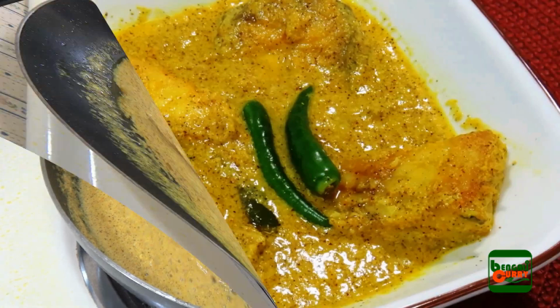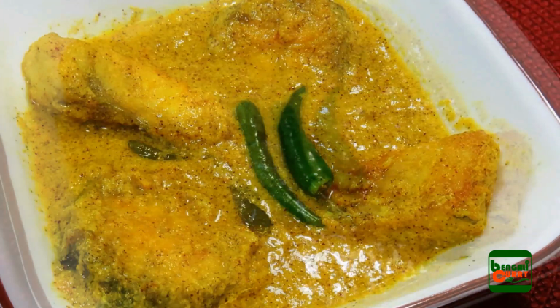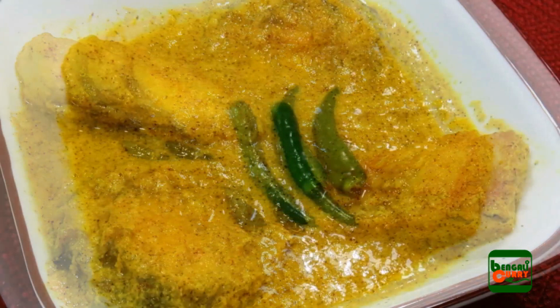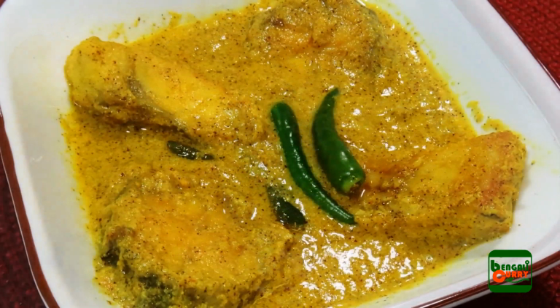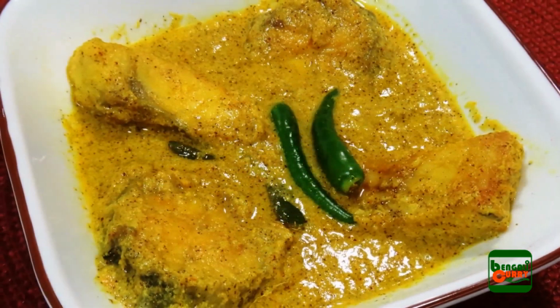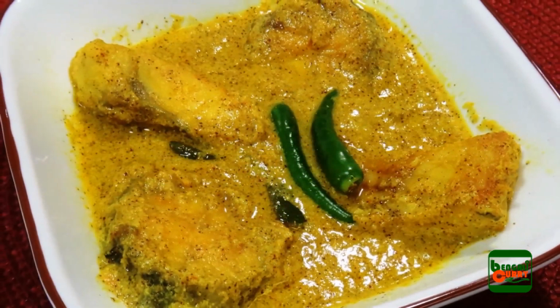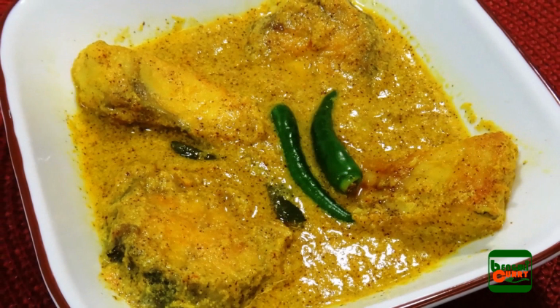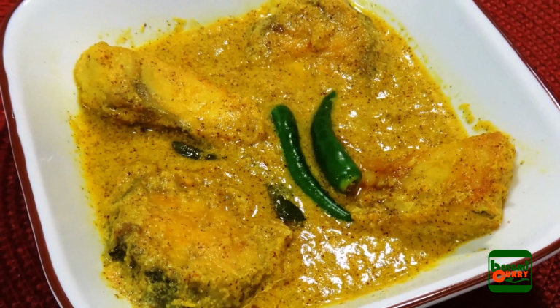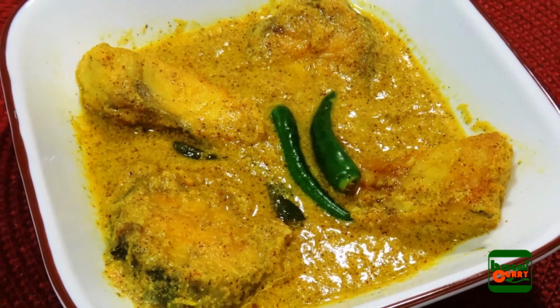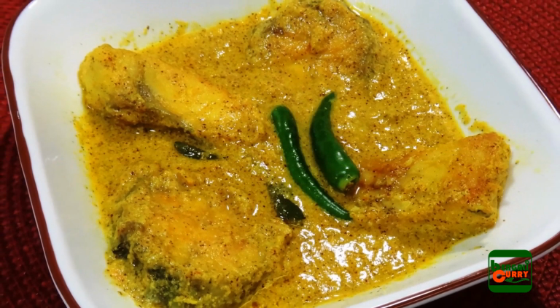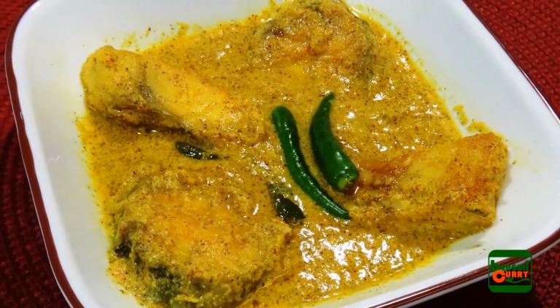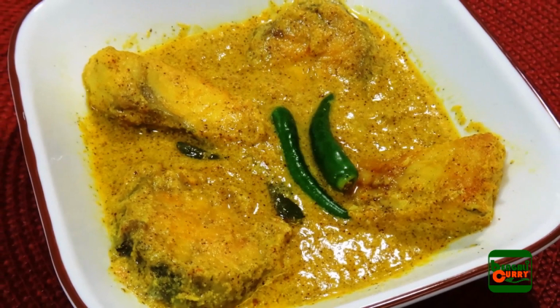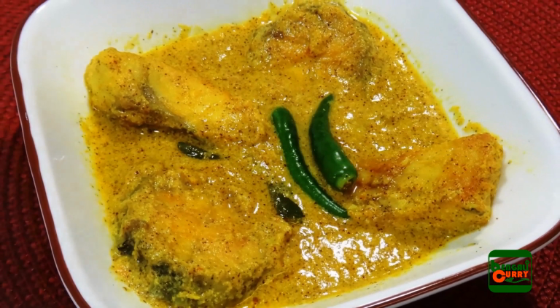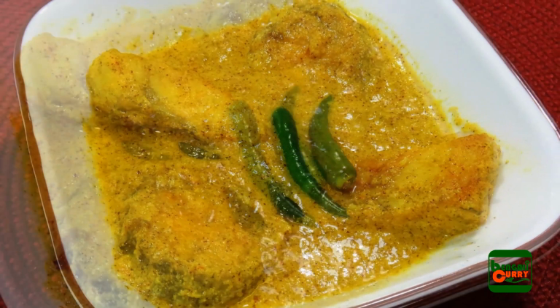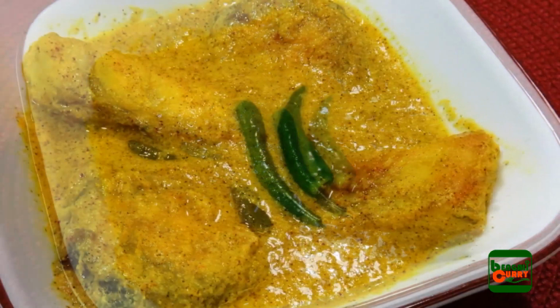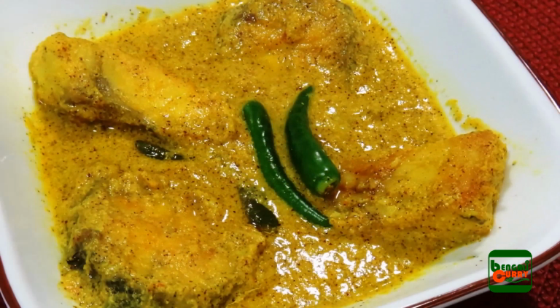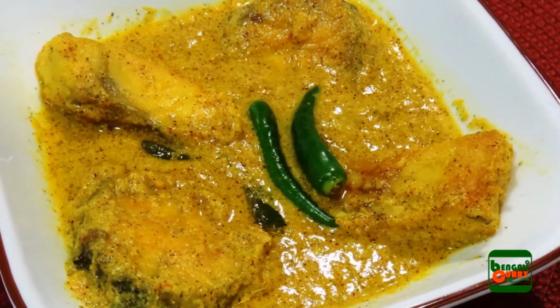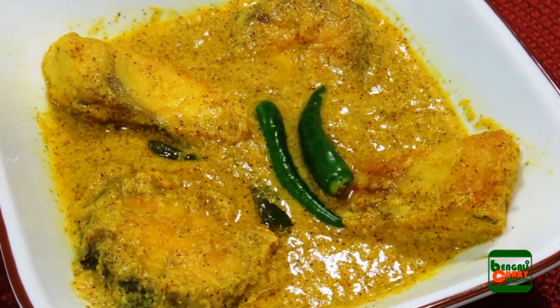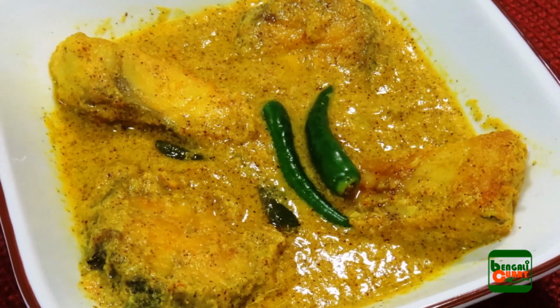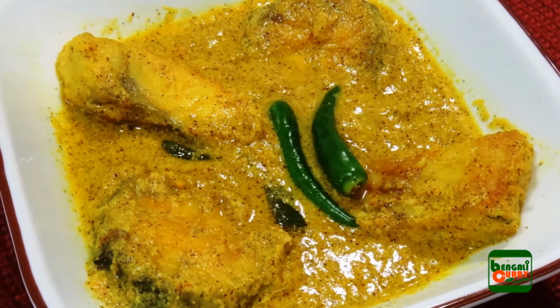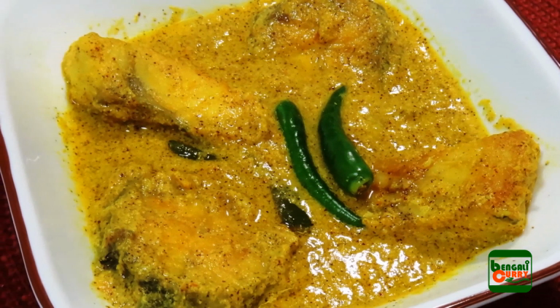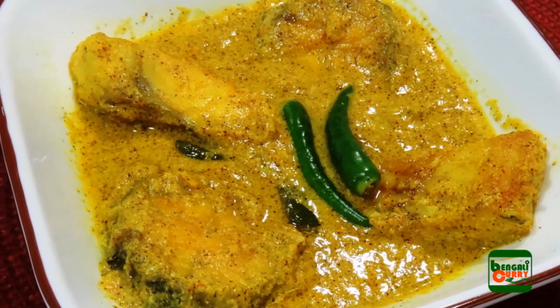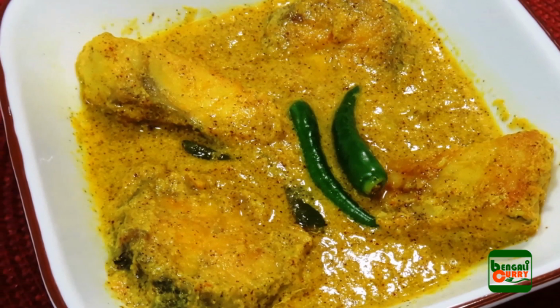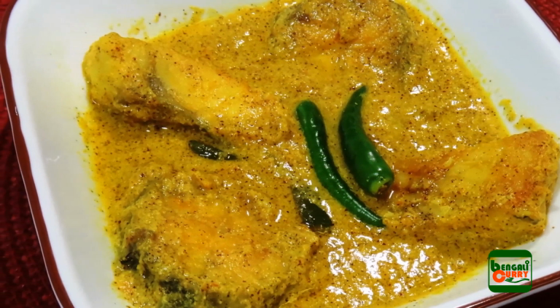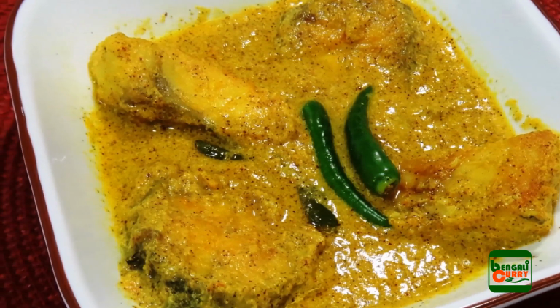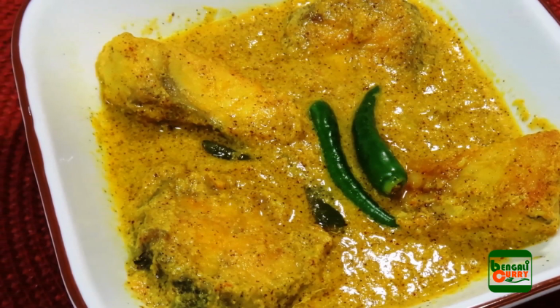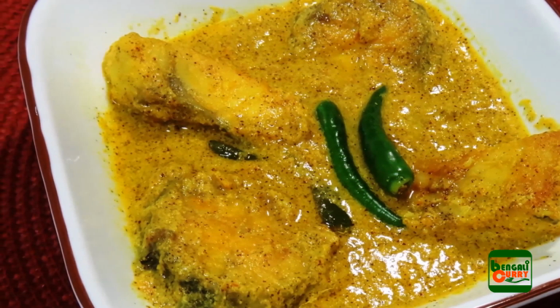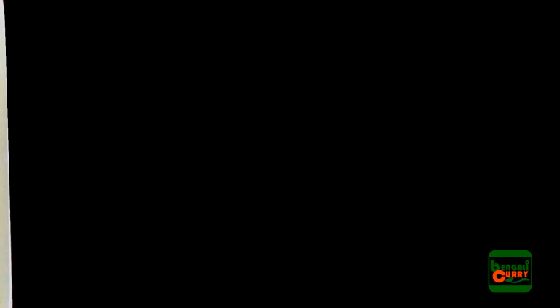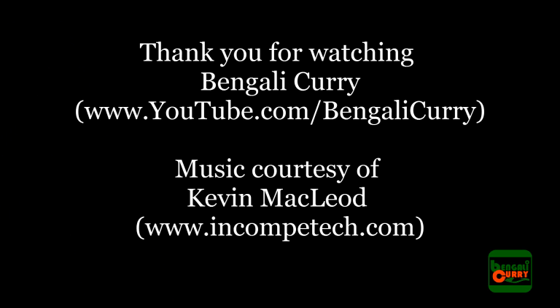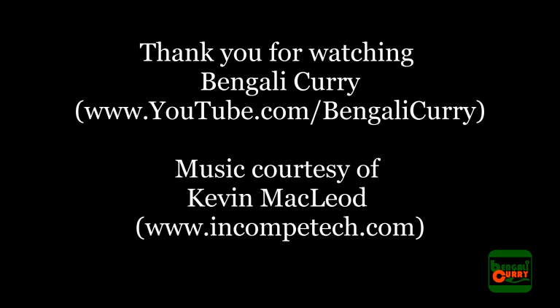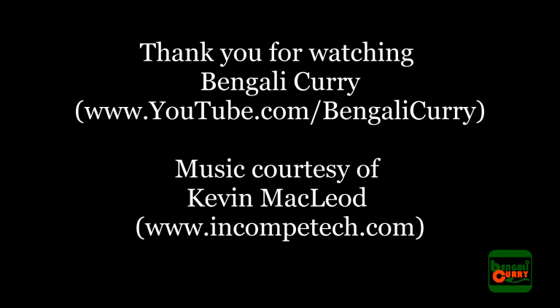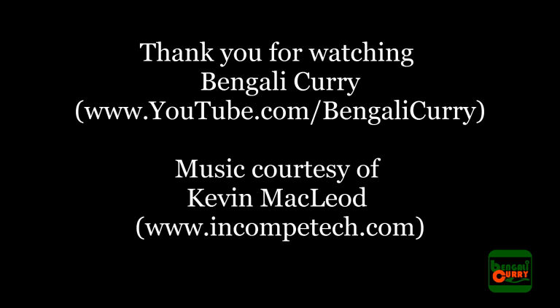After 2 minutes, fish curry with mustard is done. Serve hot with steamed rice and enjoy it. Share this recipe with your friends and I hope they will also like it. Thank you for watching Bengali Curry.